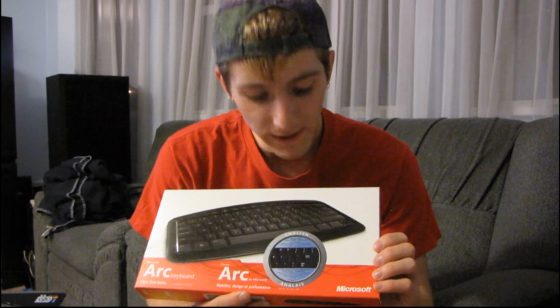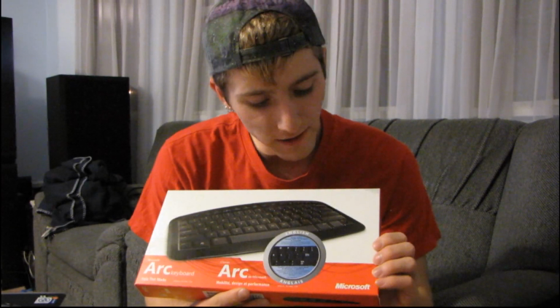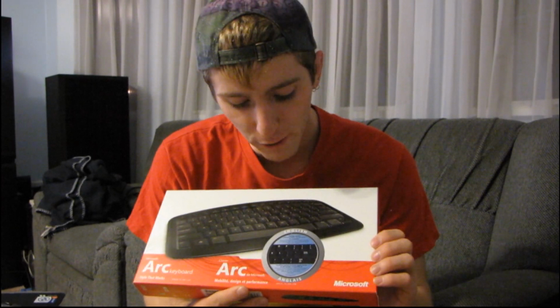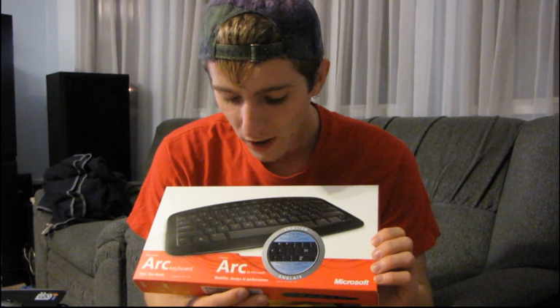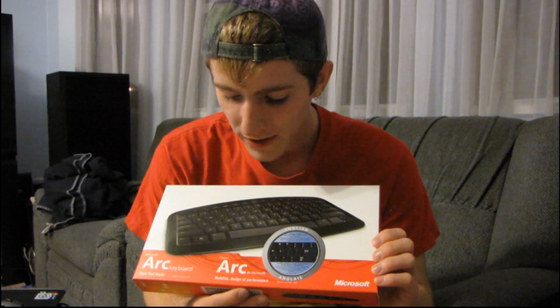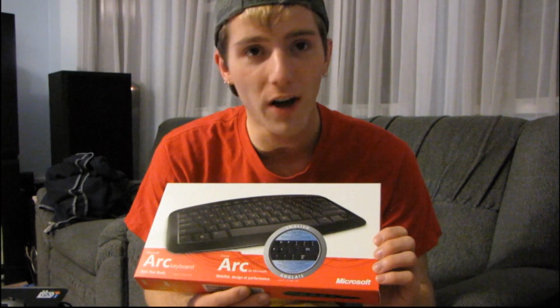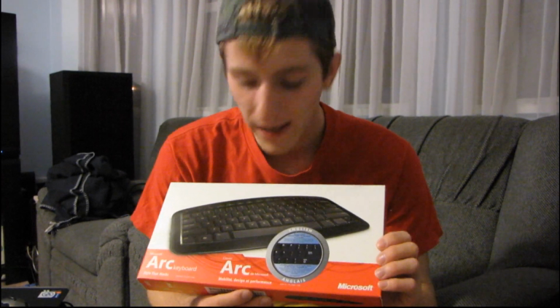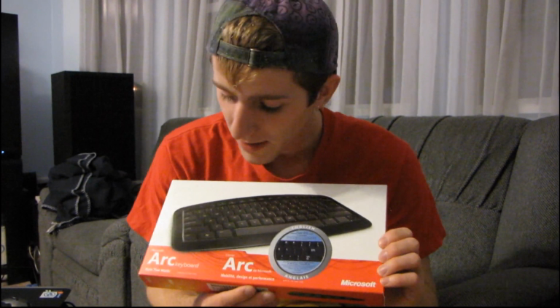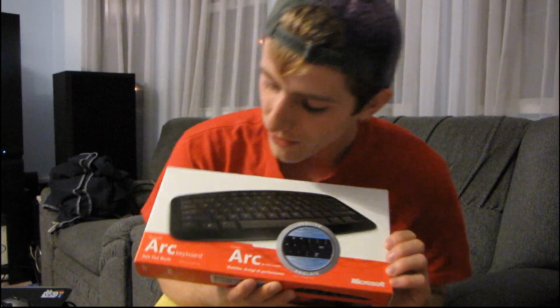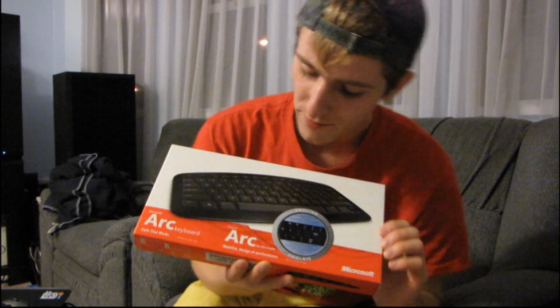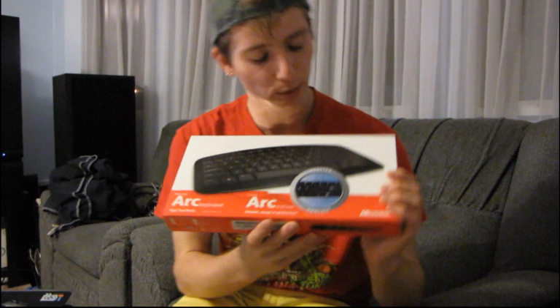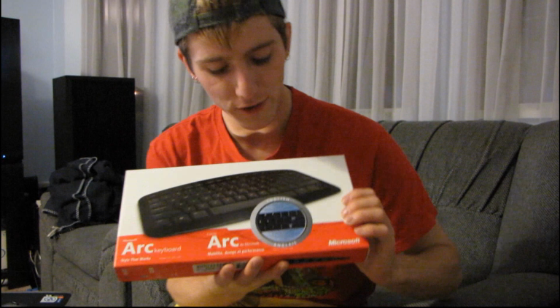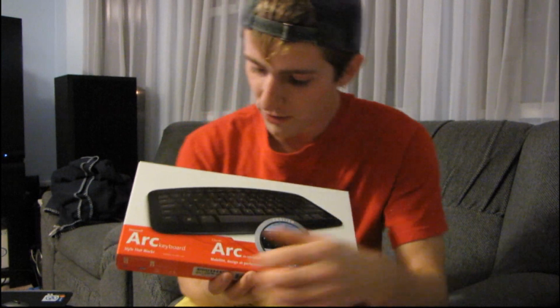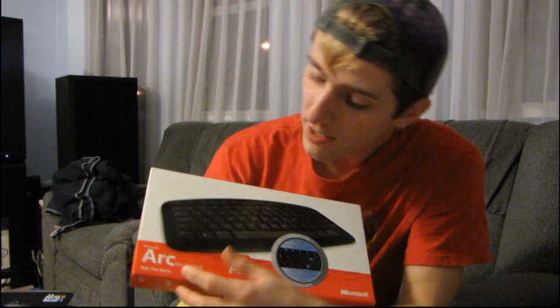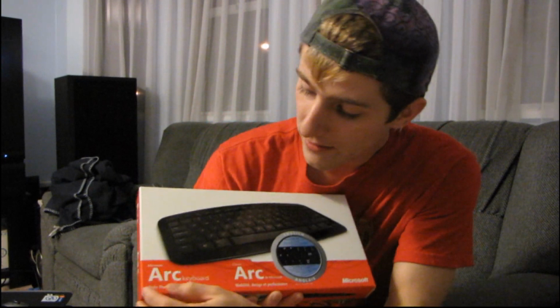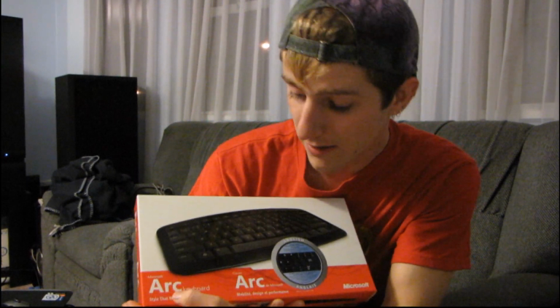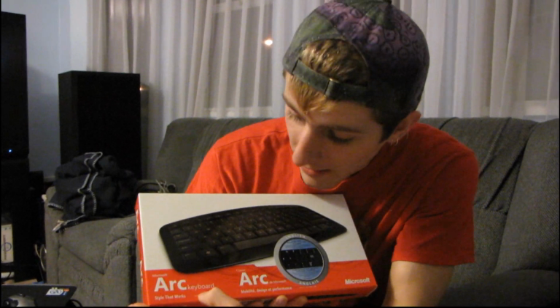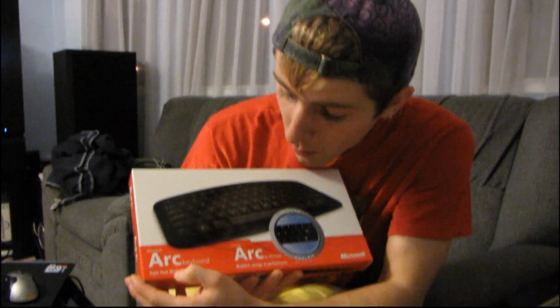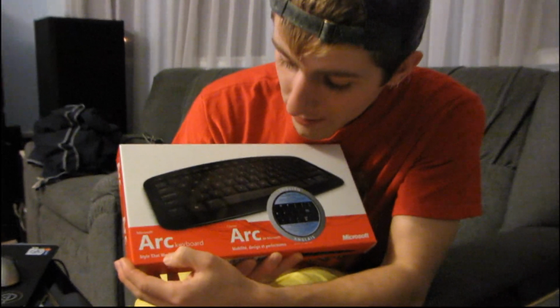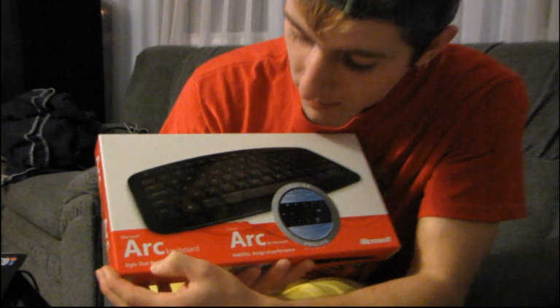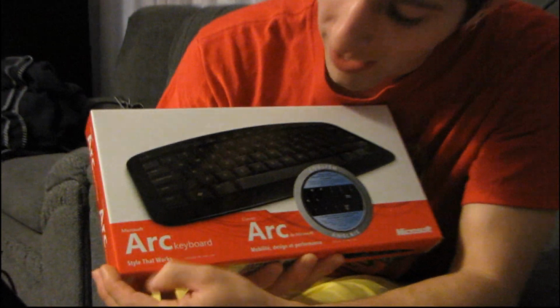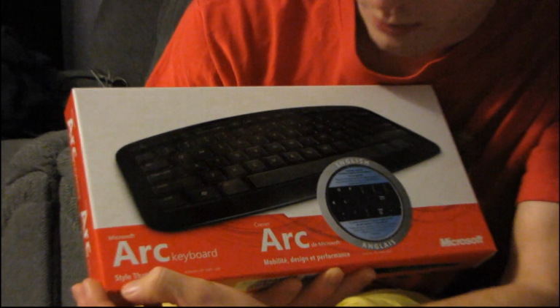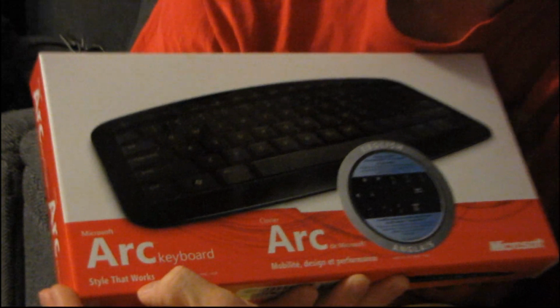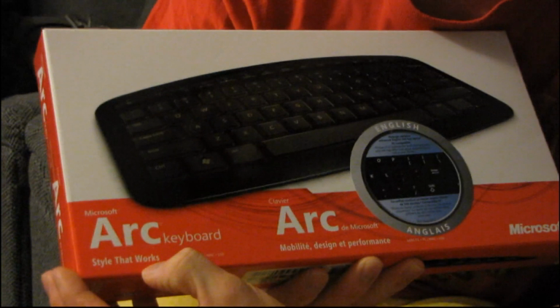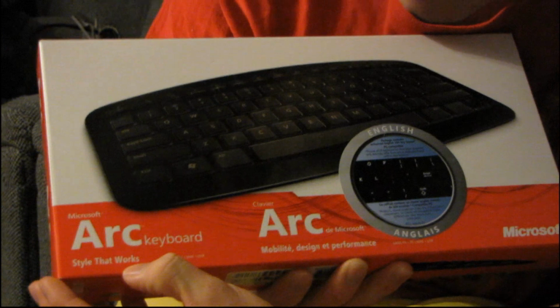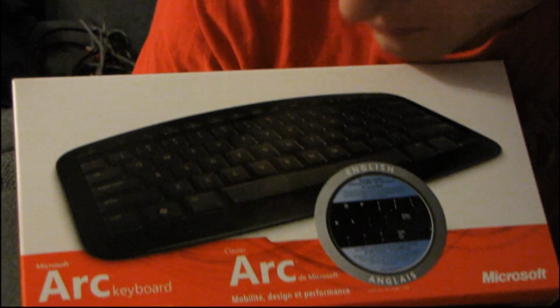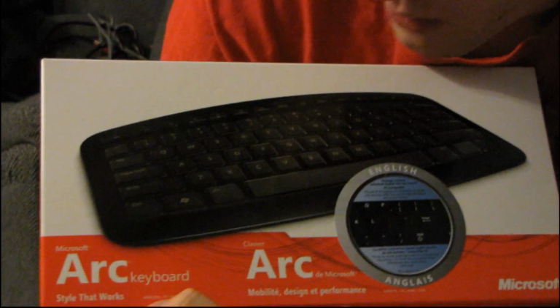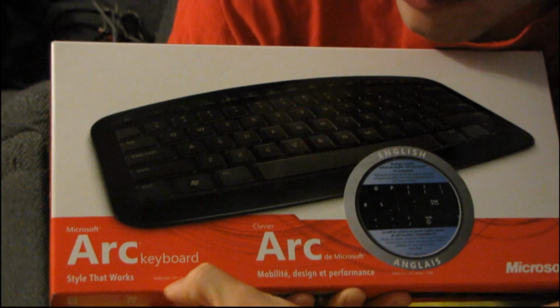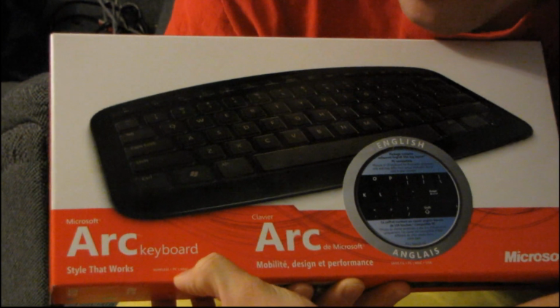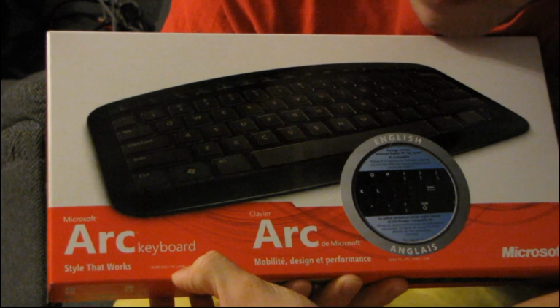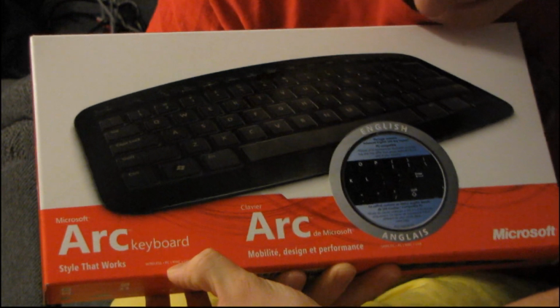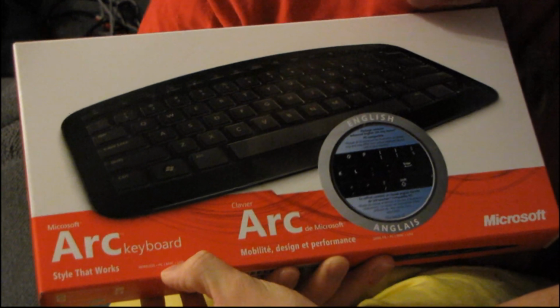This is the Microsoft Arc. It's not out yet but we do have a sample here to show you today. This is a wireless style that works — that's their little slogan for it — a wireless PC and Mac keyboard.